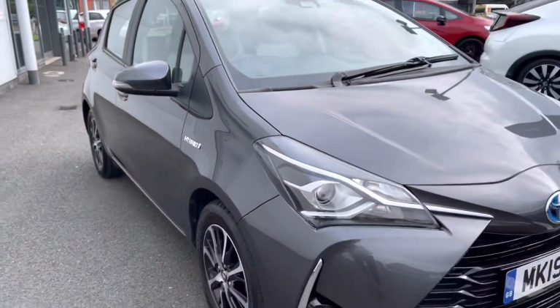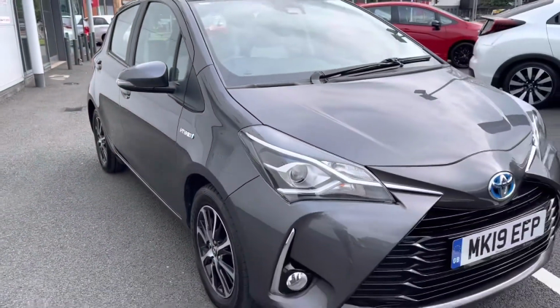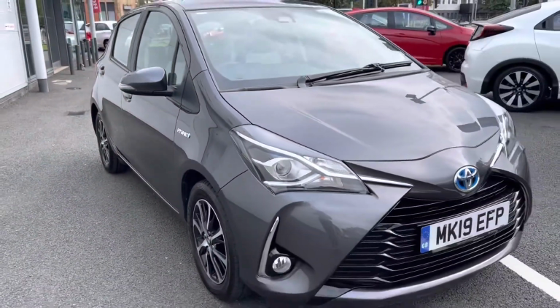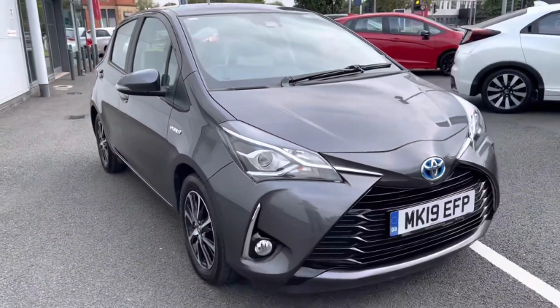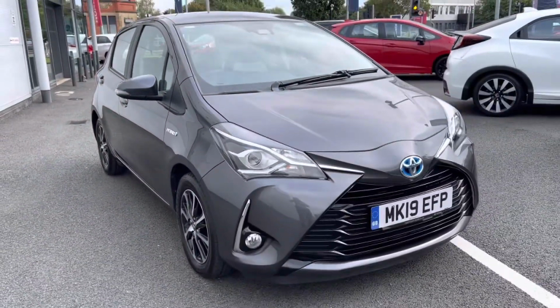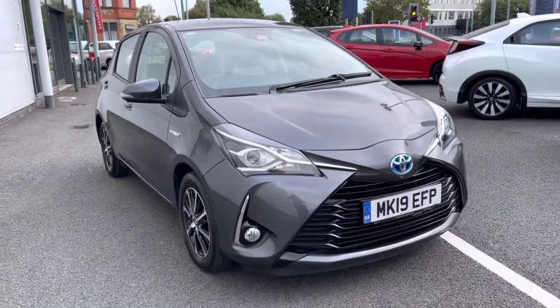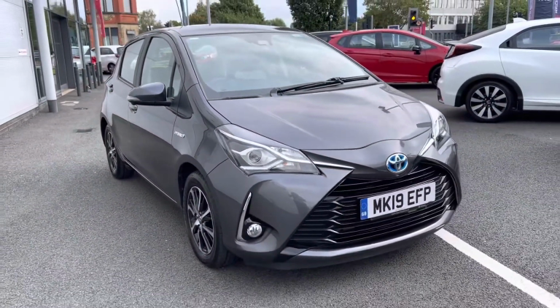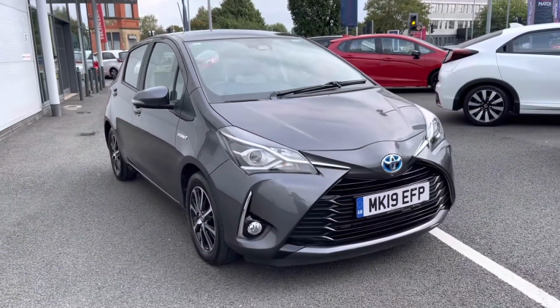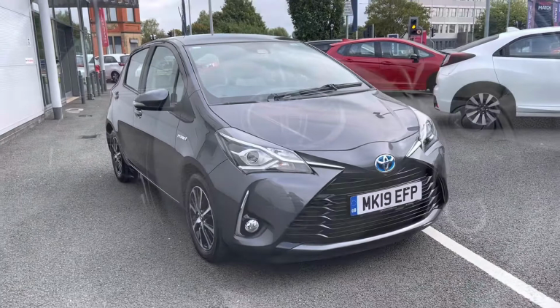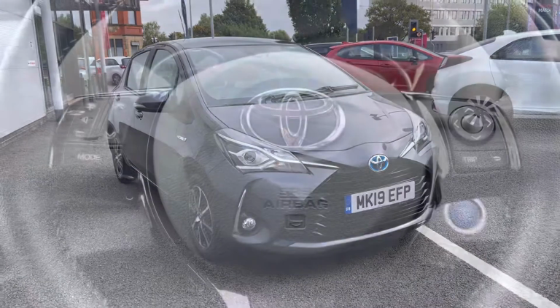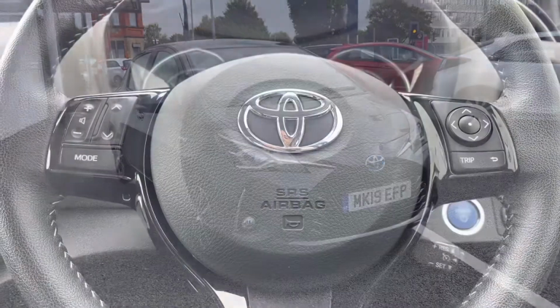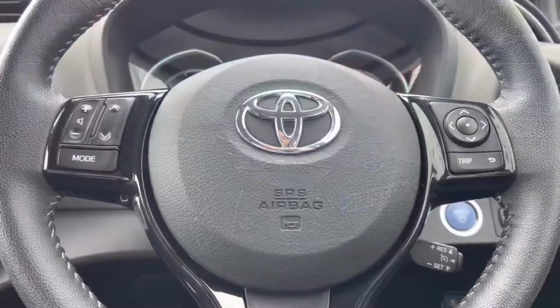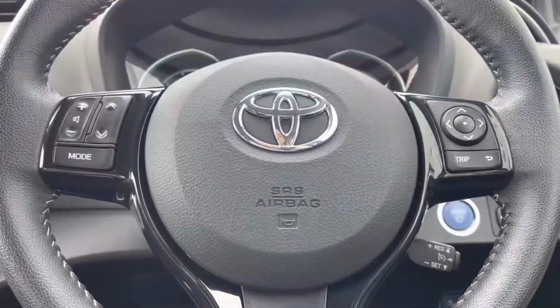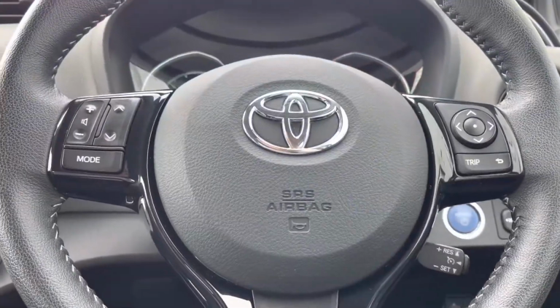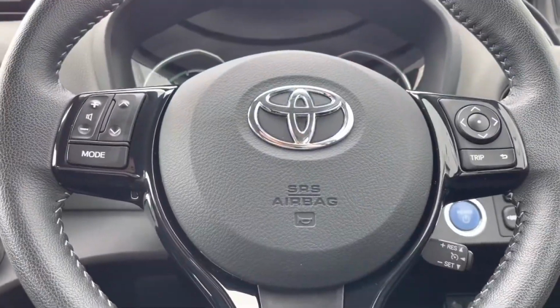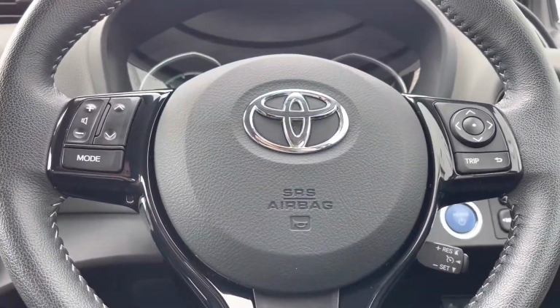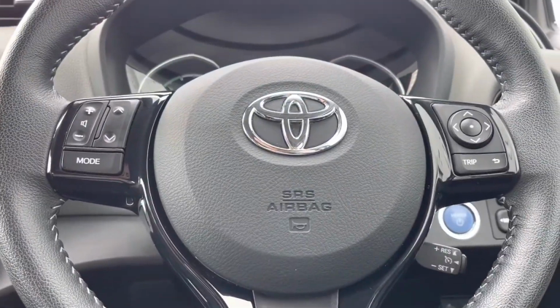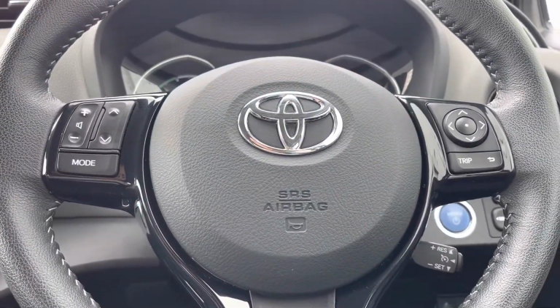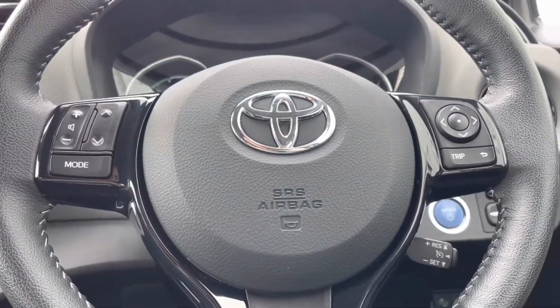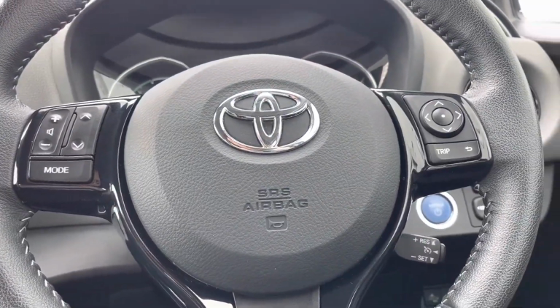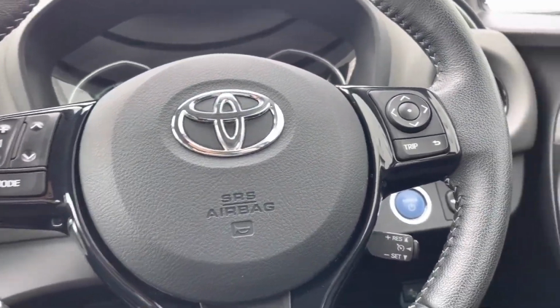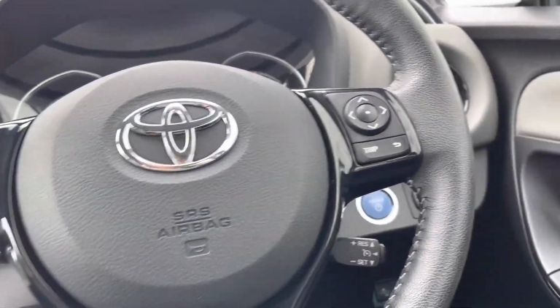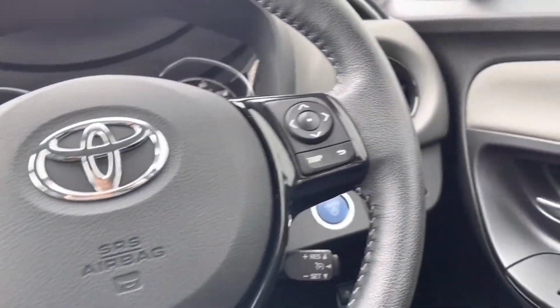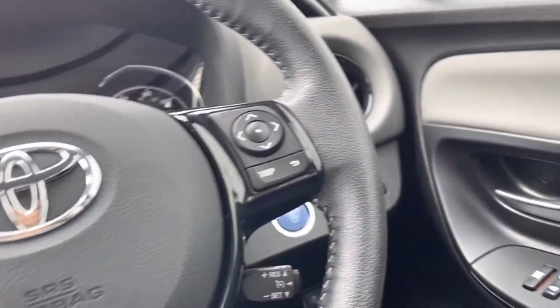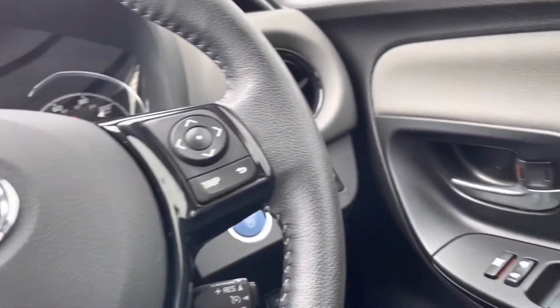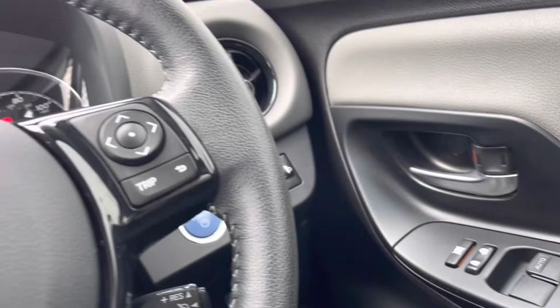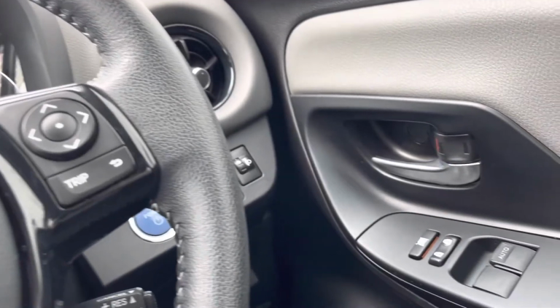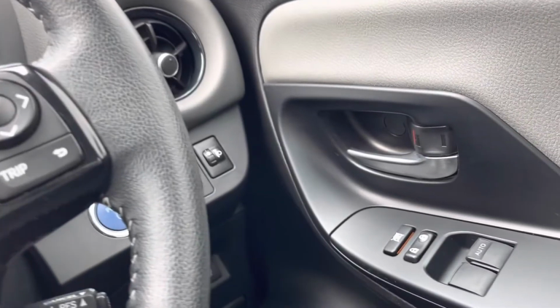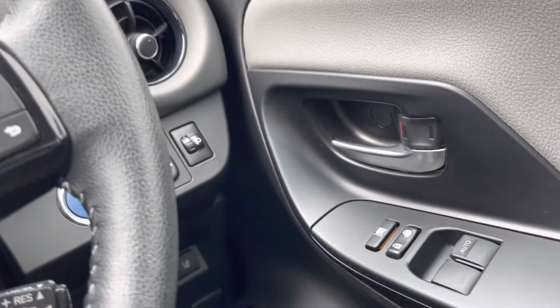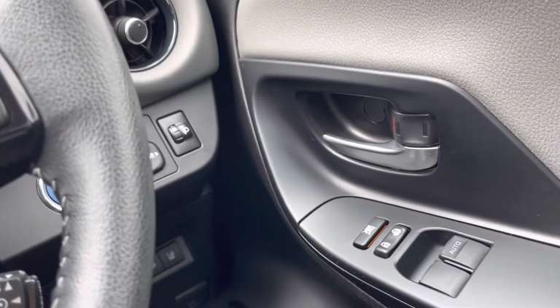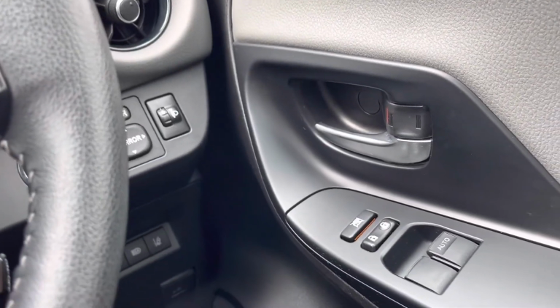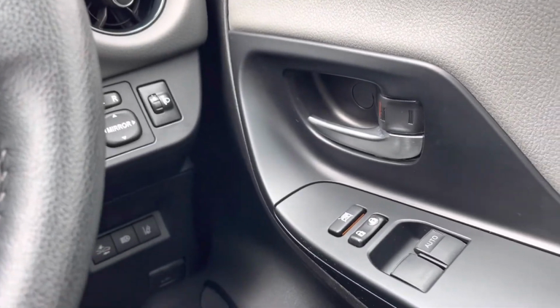That concludes our full 360 walk-around of this vehicle. Taking a seat in the front now, I will show you all the top key technology features, starting just on your driver's side first.